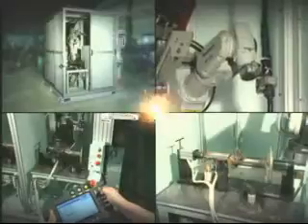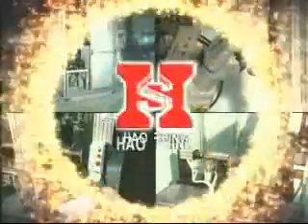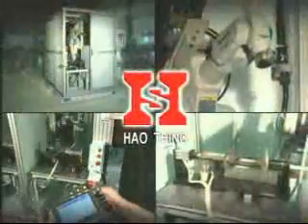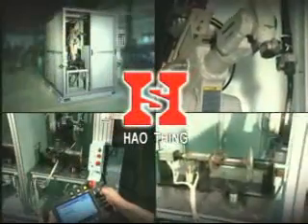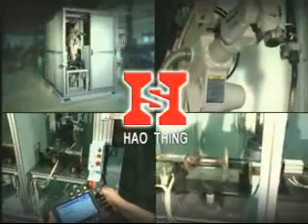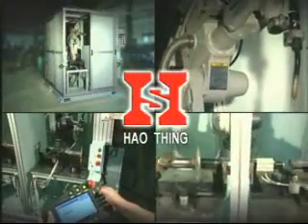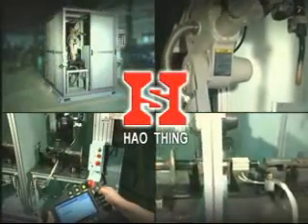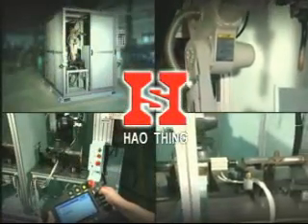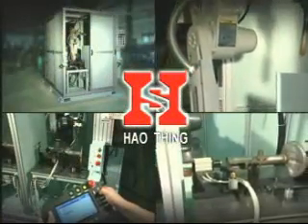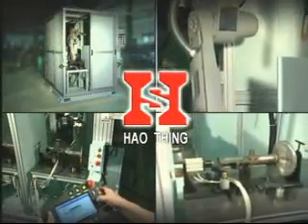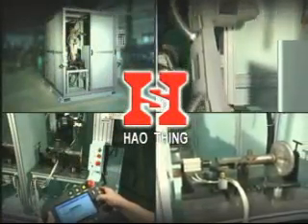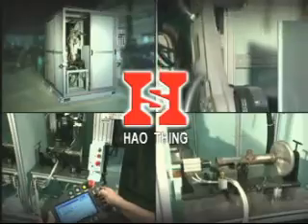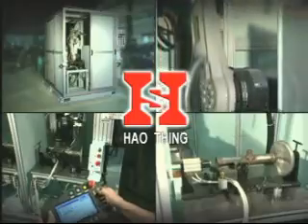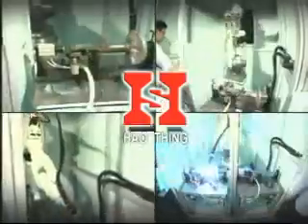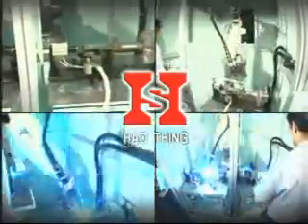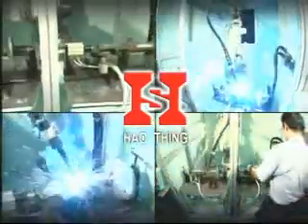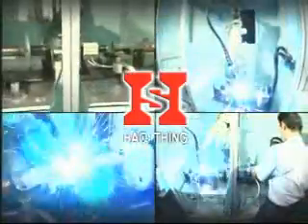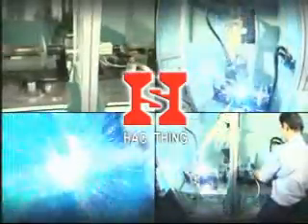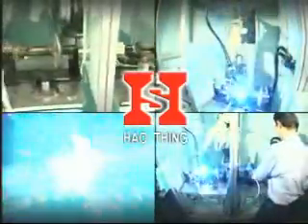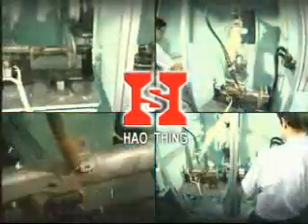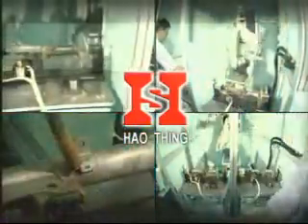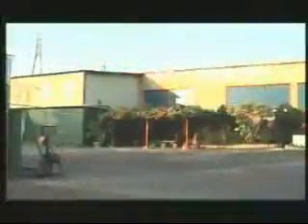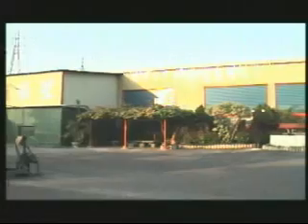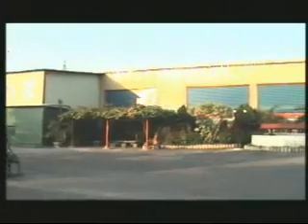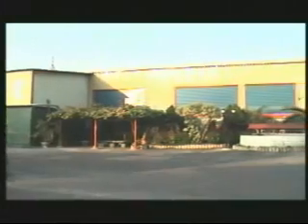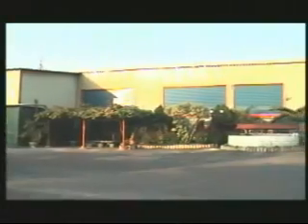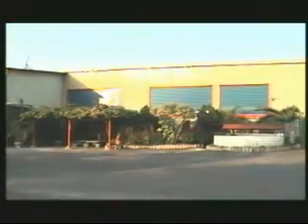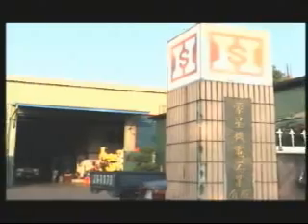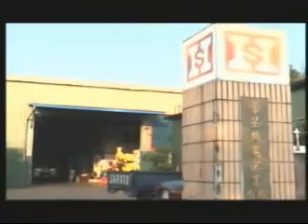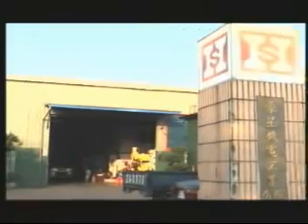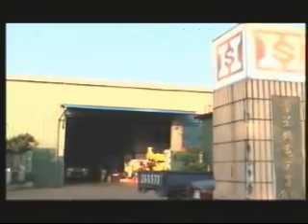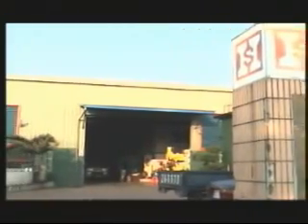Howthing has nearly 30 years of experience in full automatic and semi-automatic special purpose equipment making. High quality and good after-service — upon which you can rely.